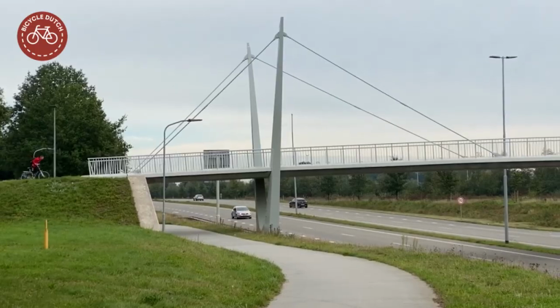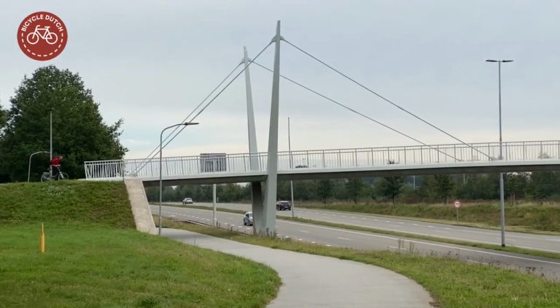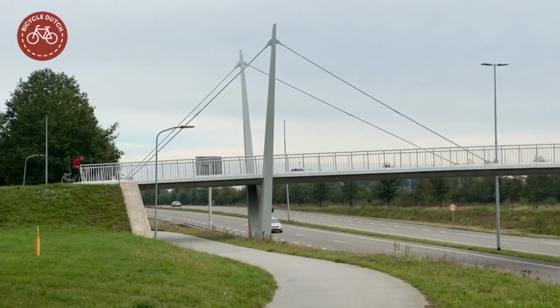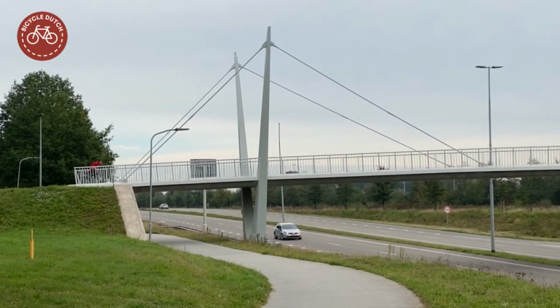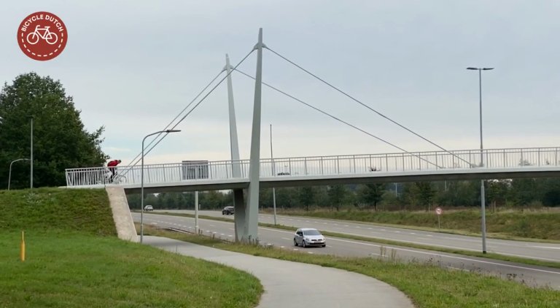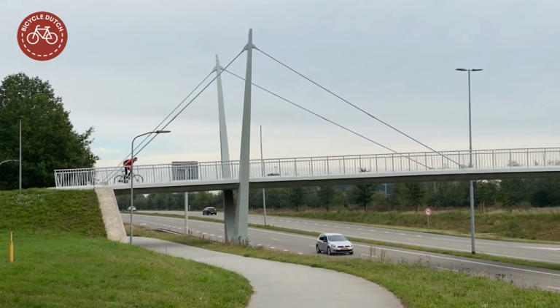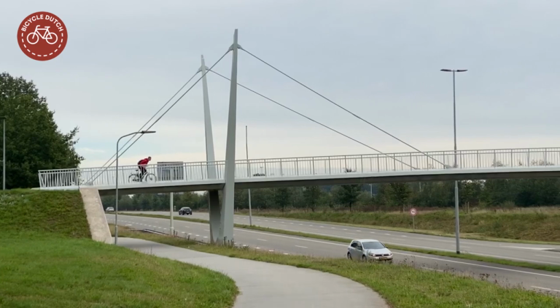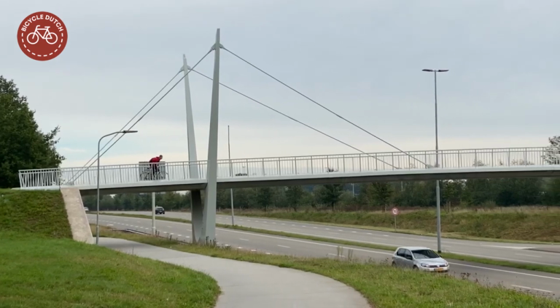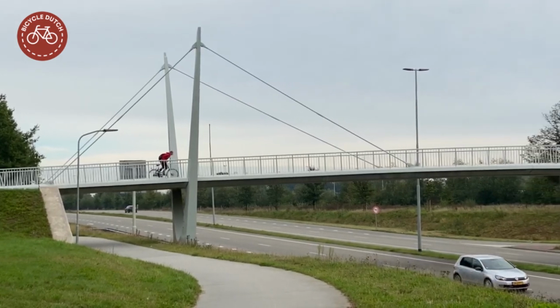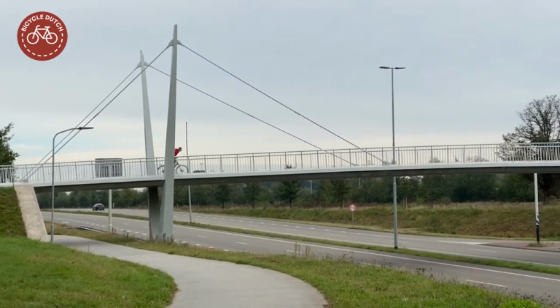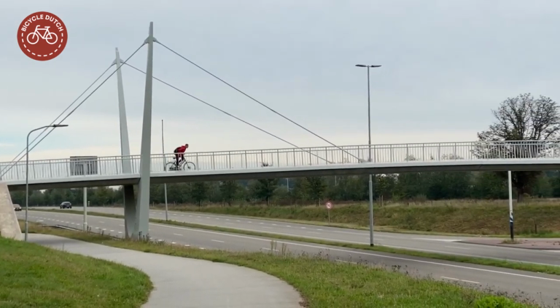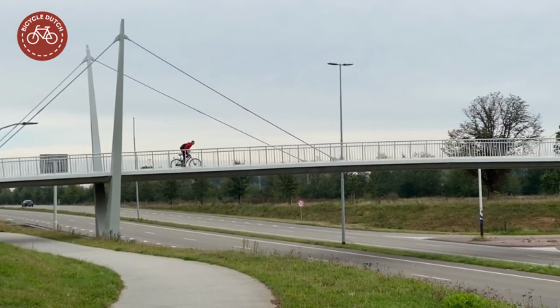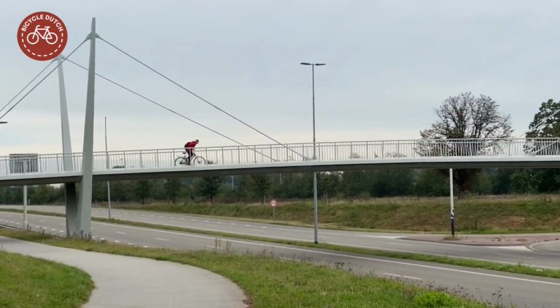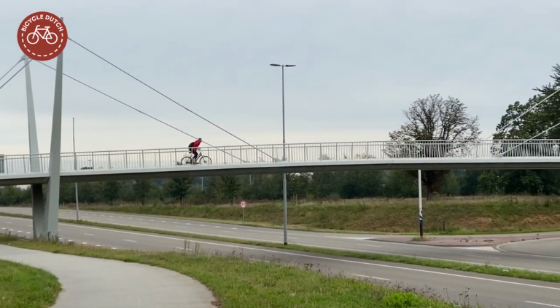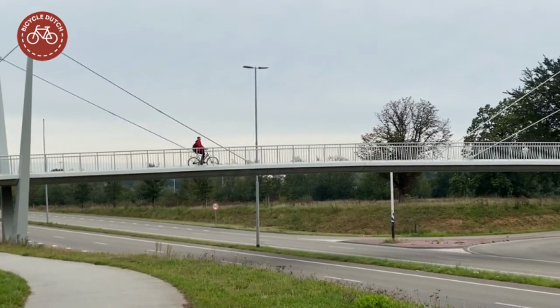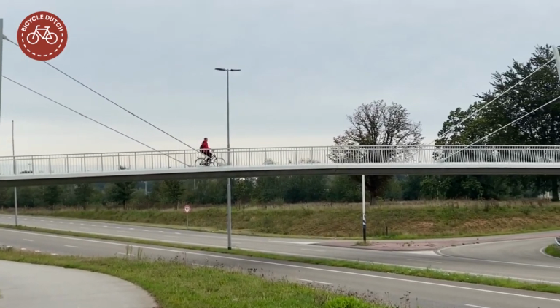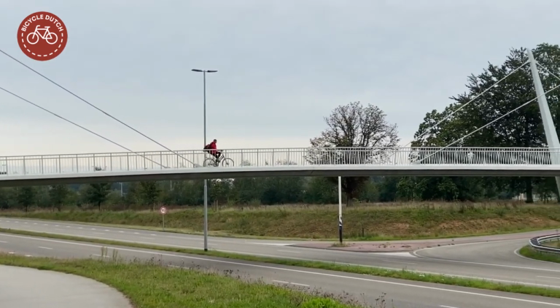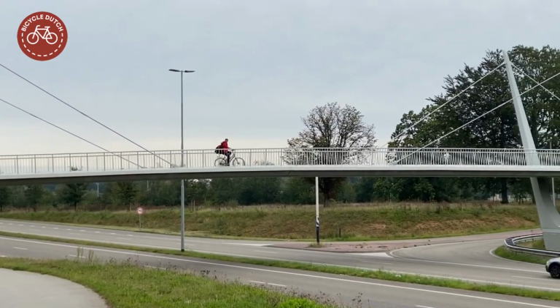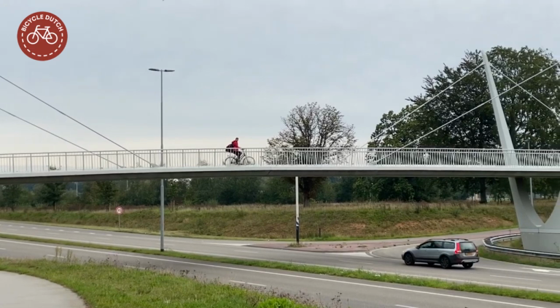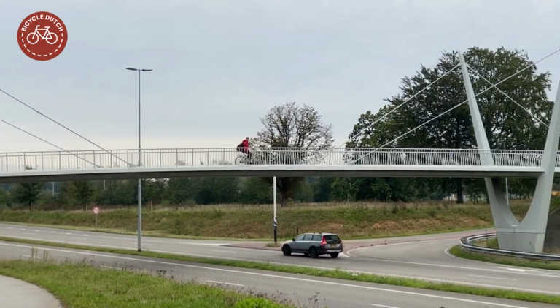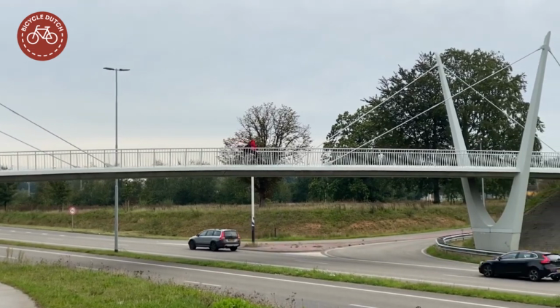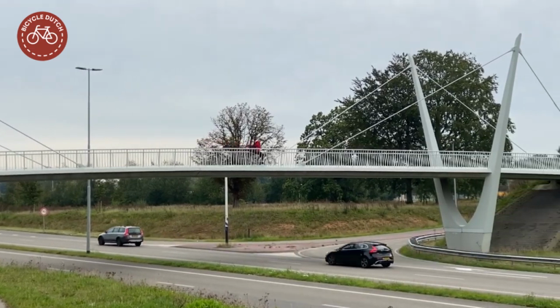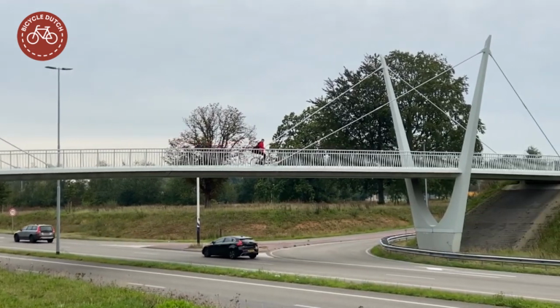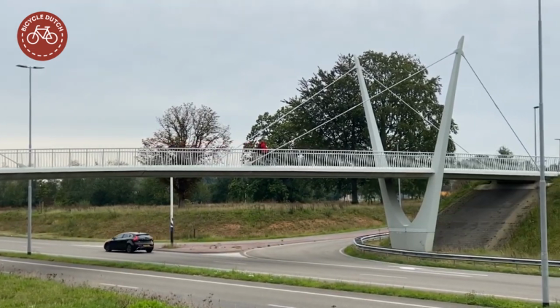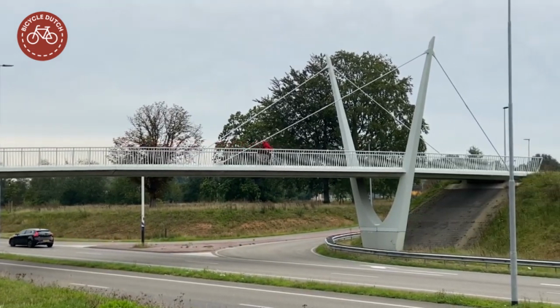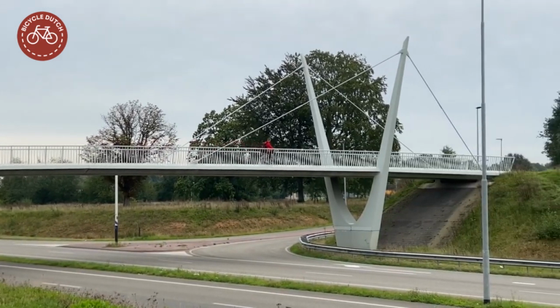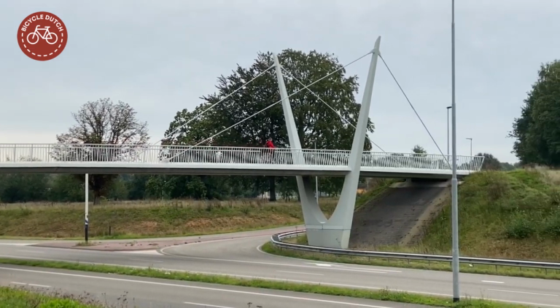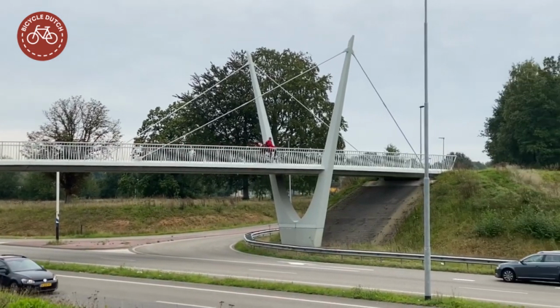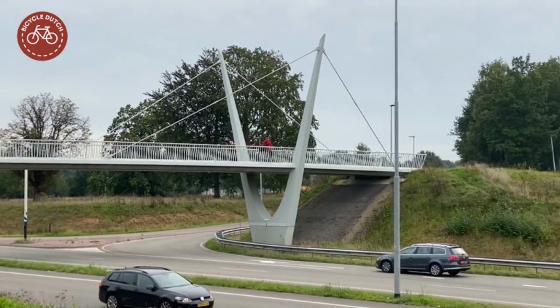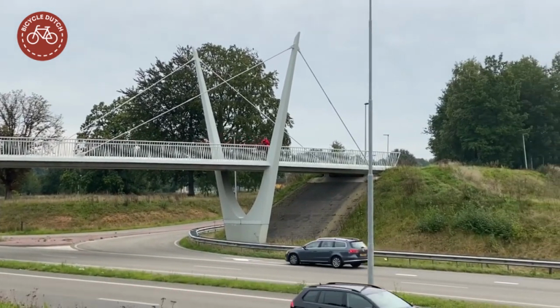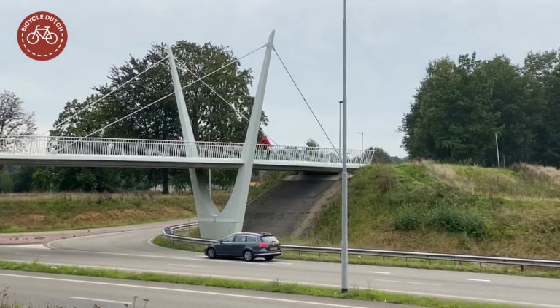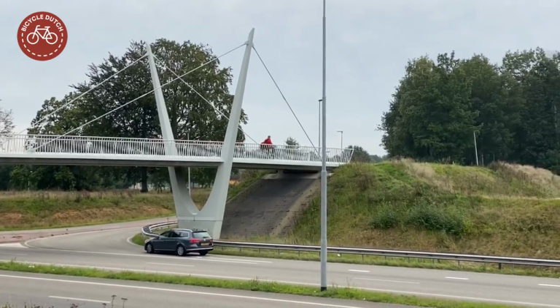This is yet another example of cycling infrastructure that was mainly constructed to improve the flow of motor traffic. Fortunately it was done in a beautiful way and it does improve safety for cycling.